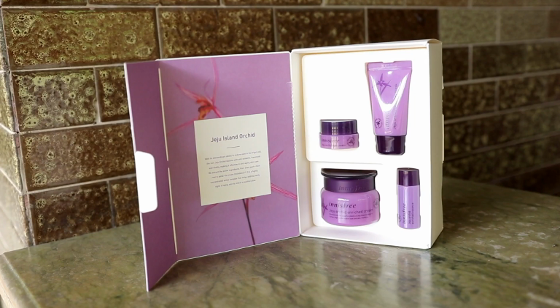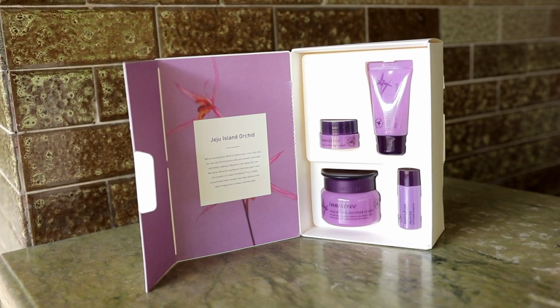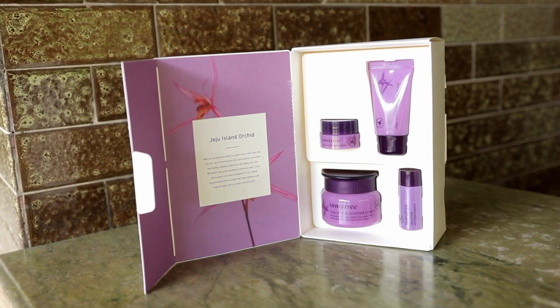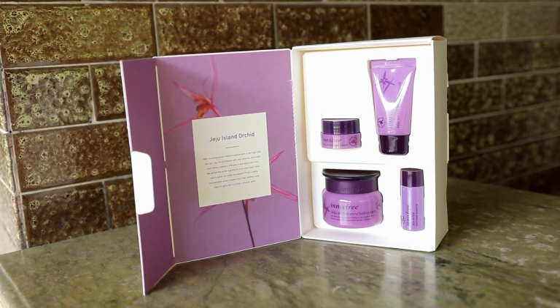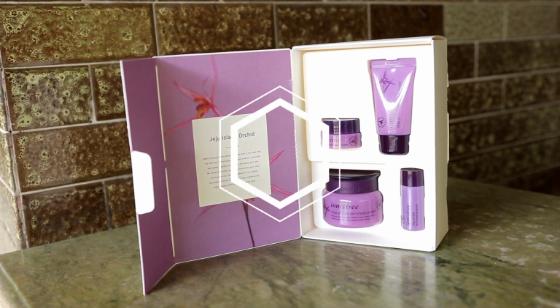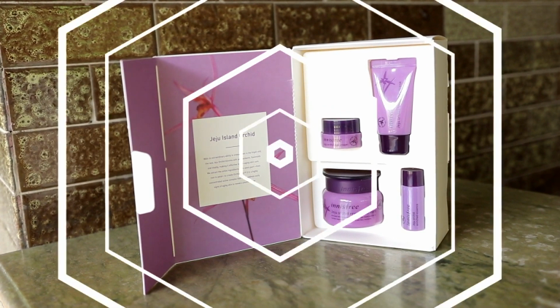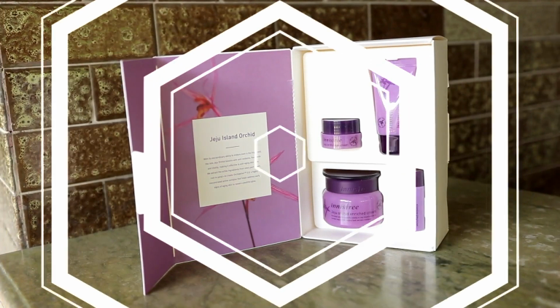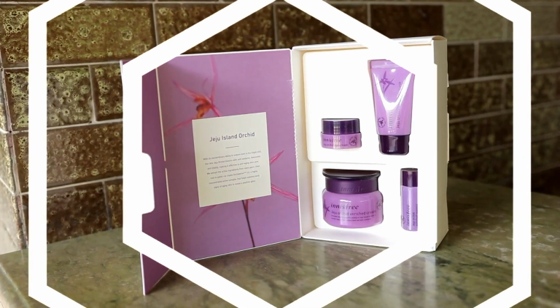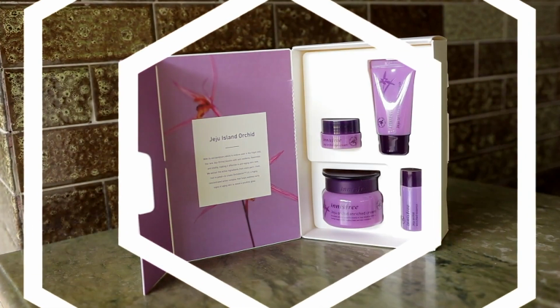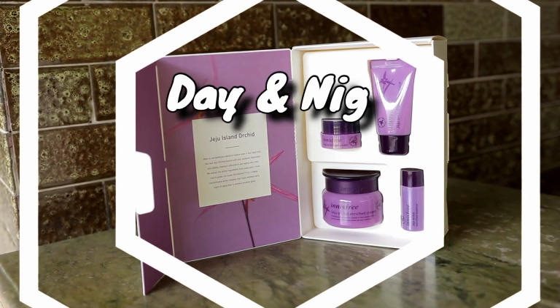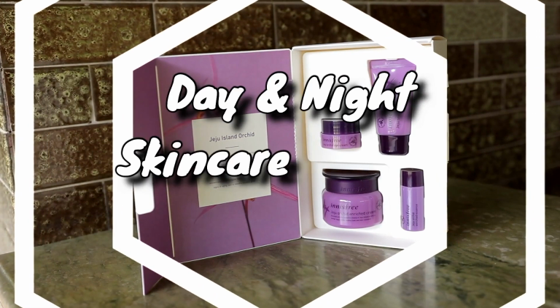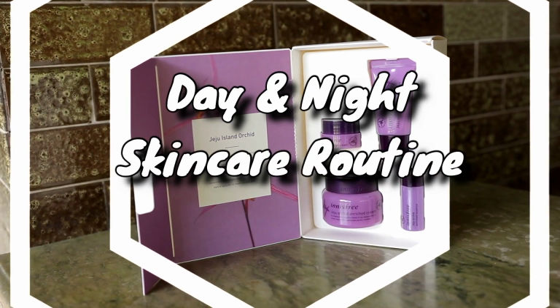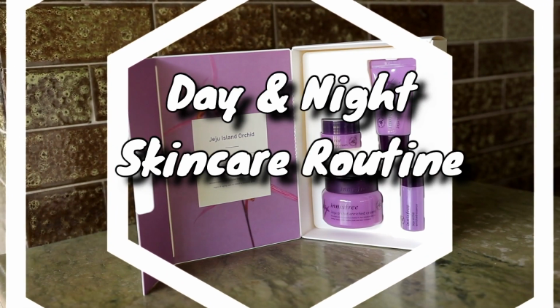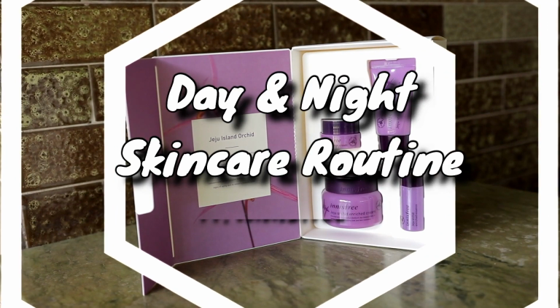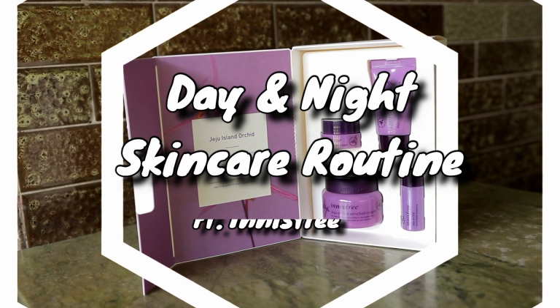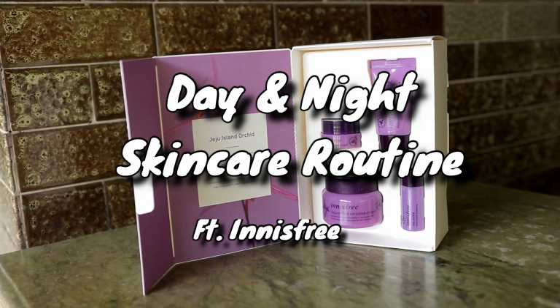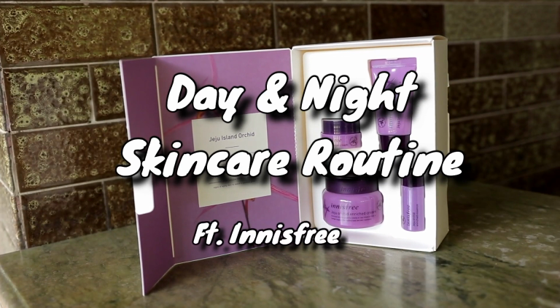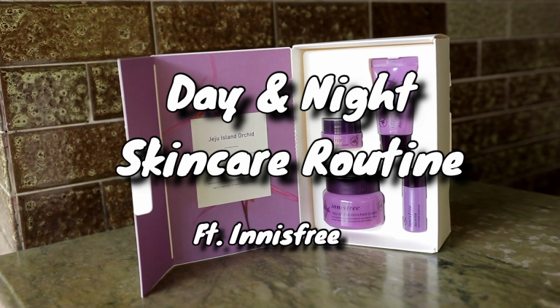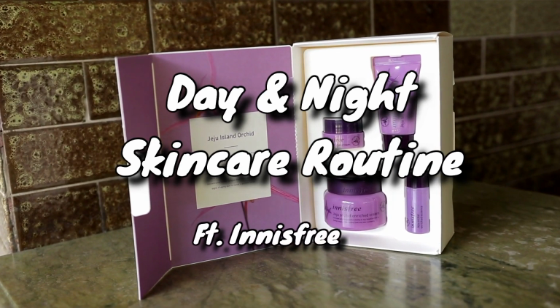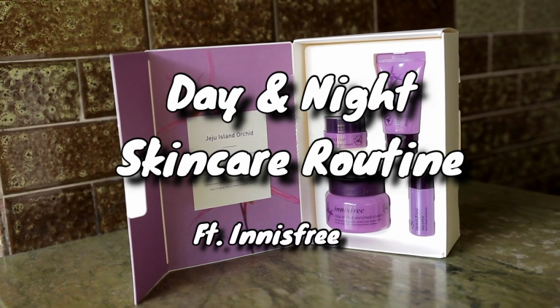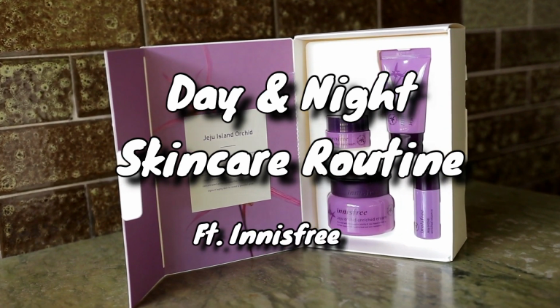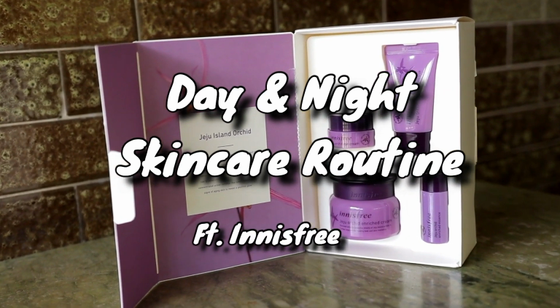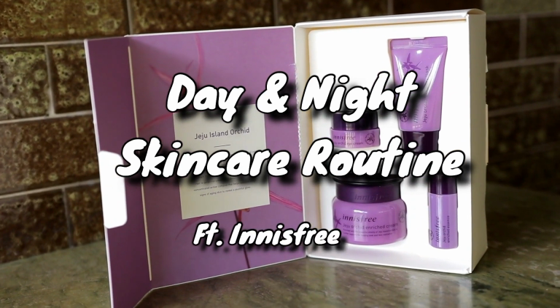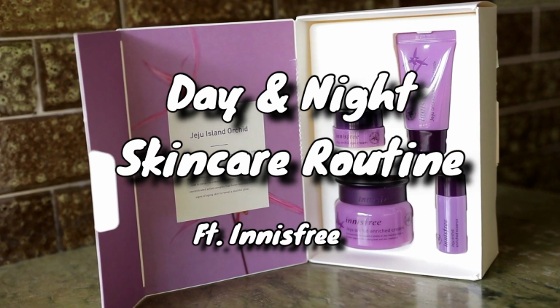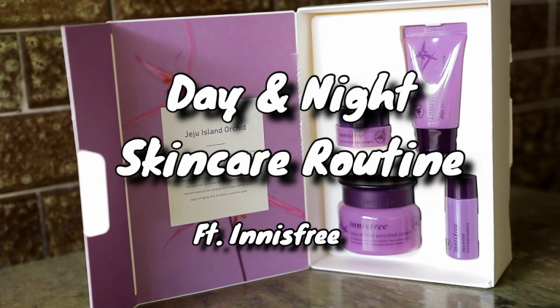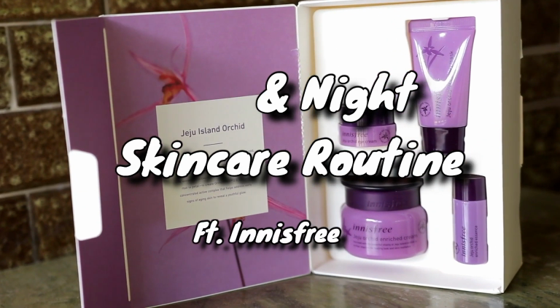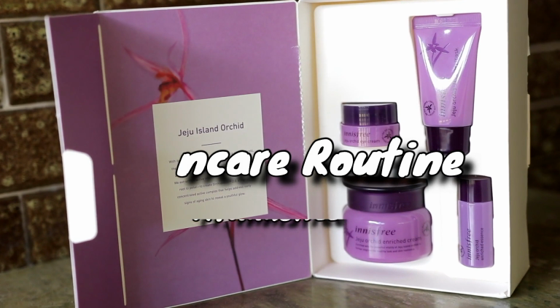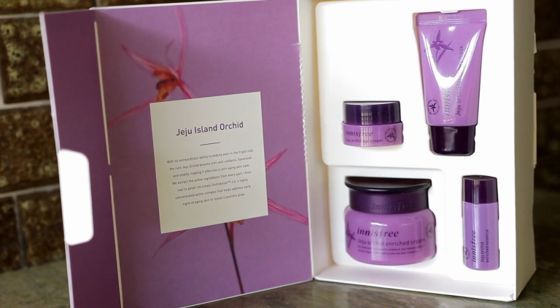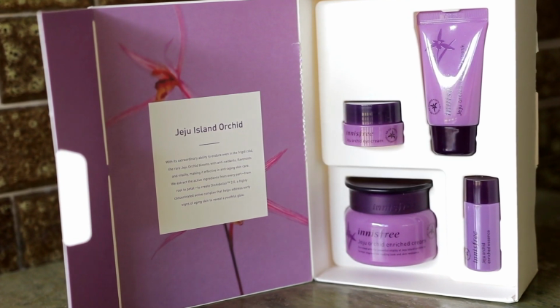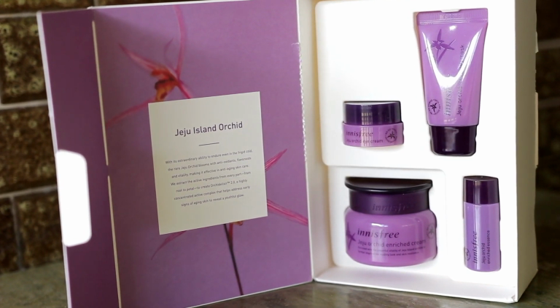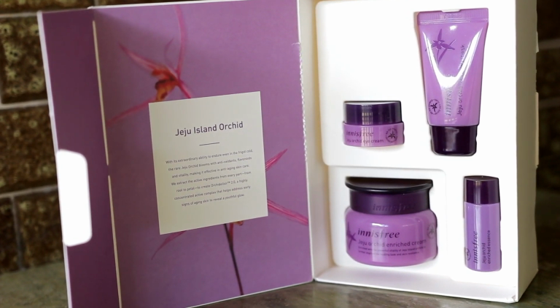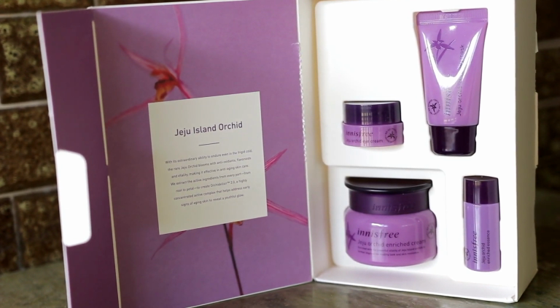Hey guys, it's Jana here and welcome back to my channel! Today I'm going to be sharing with you my day and night skincare routine featuring Innisfree.